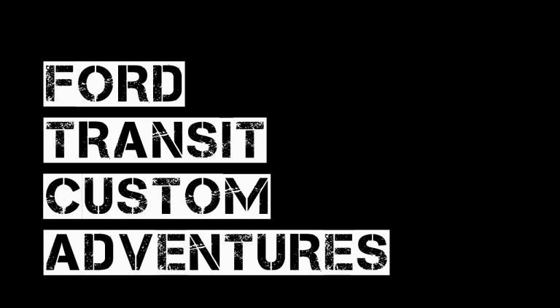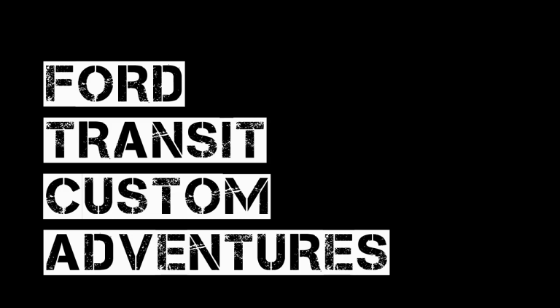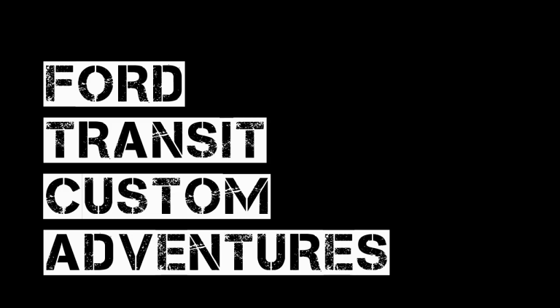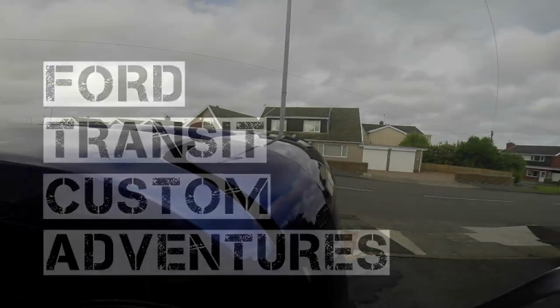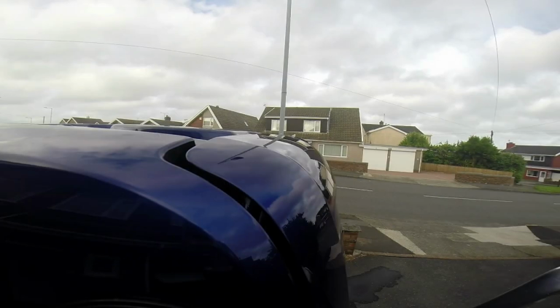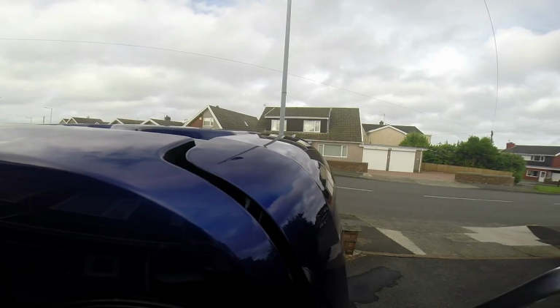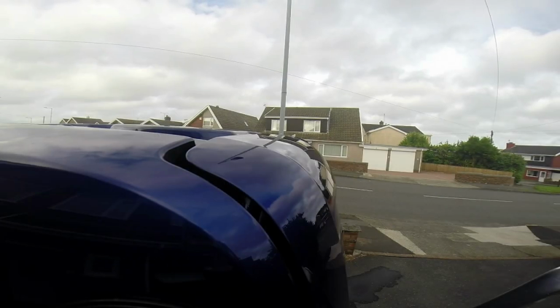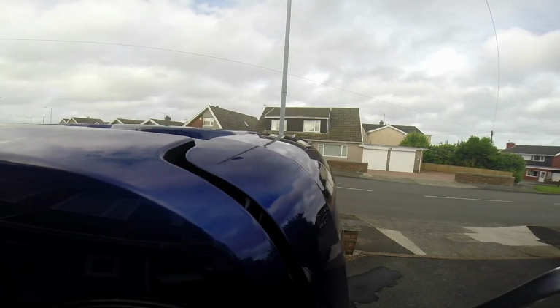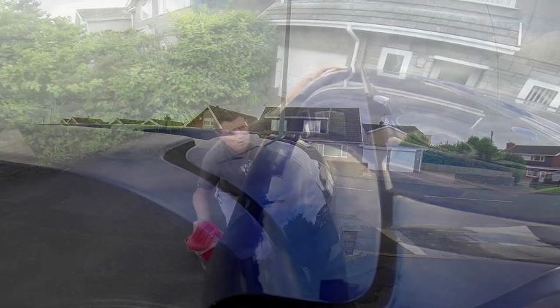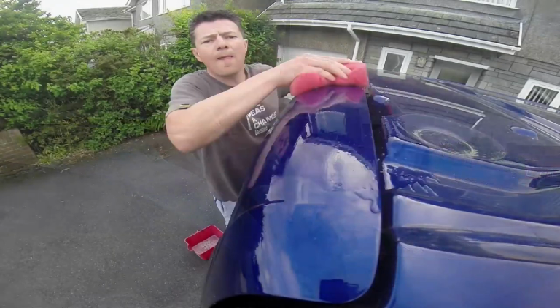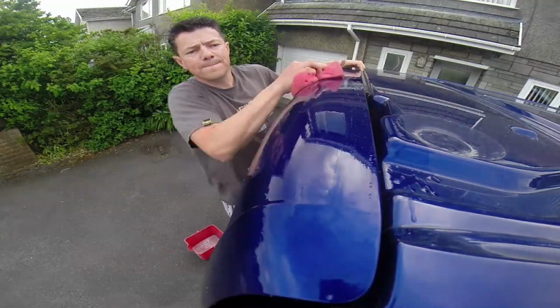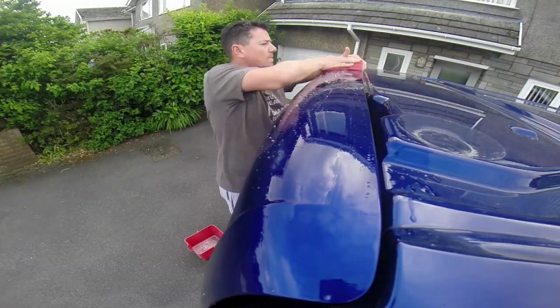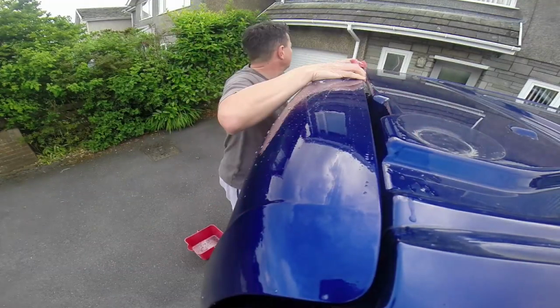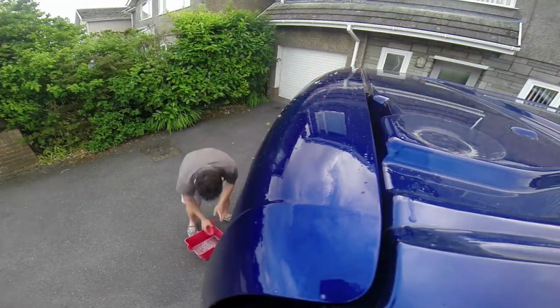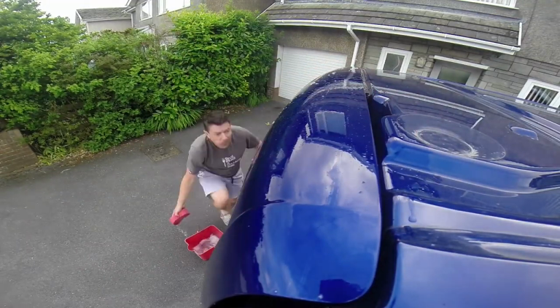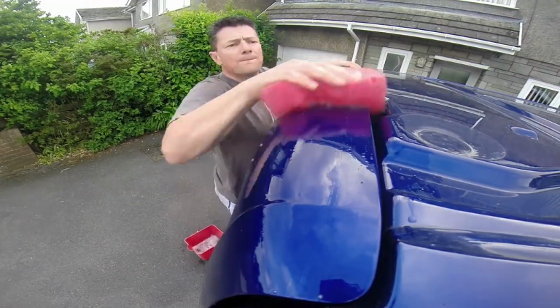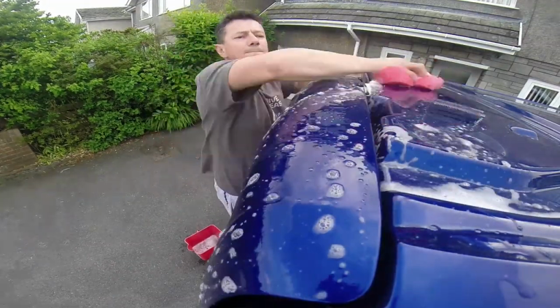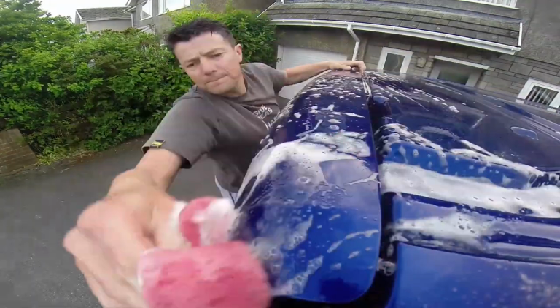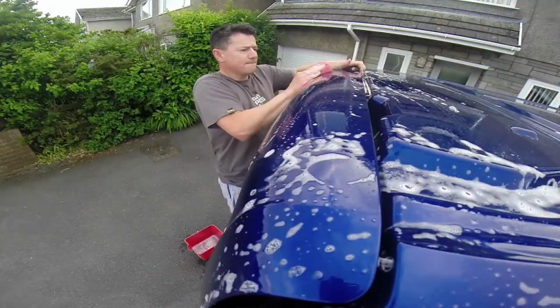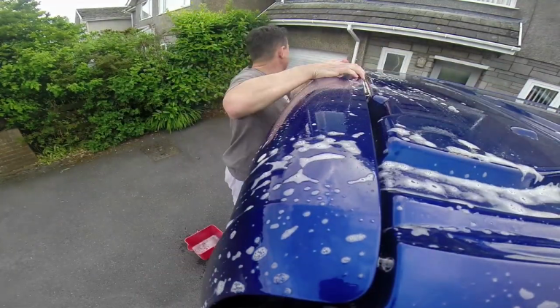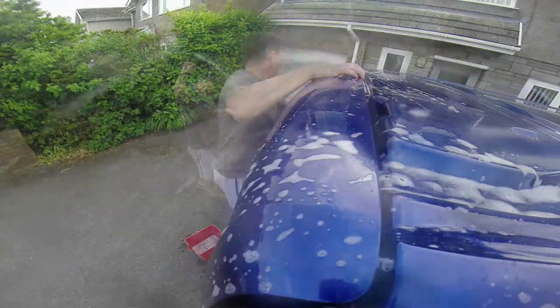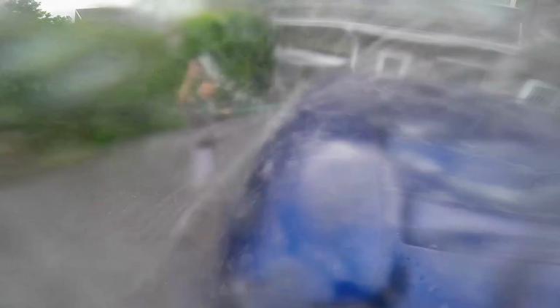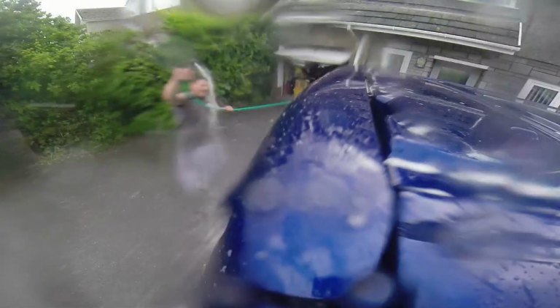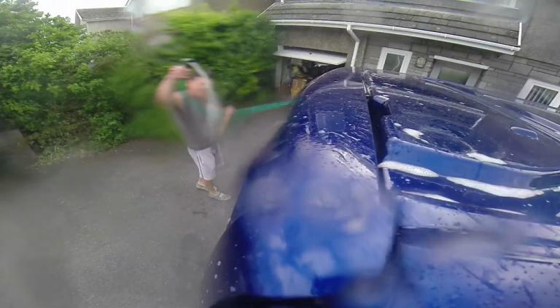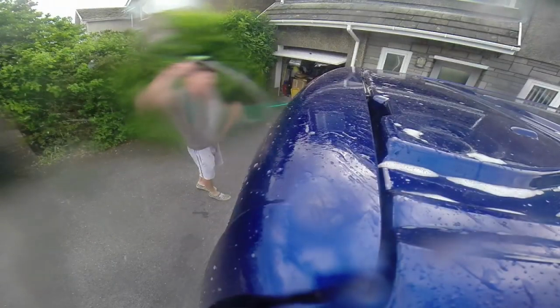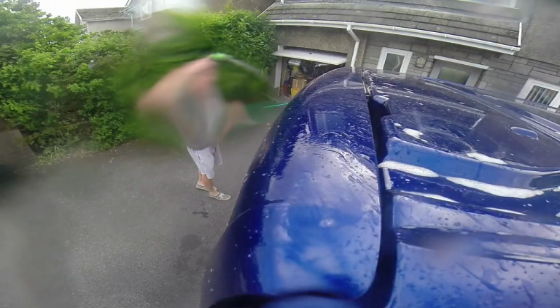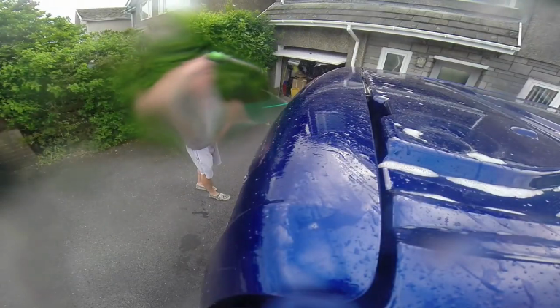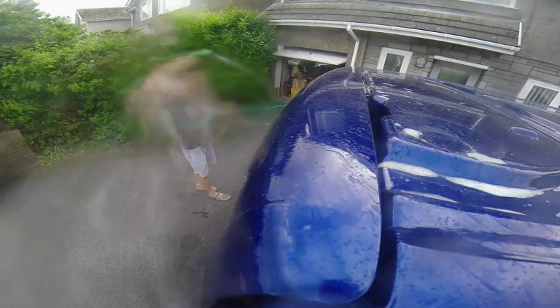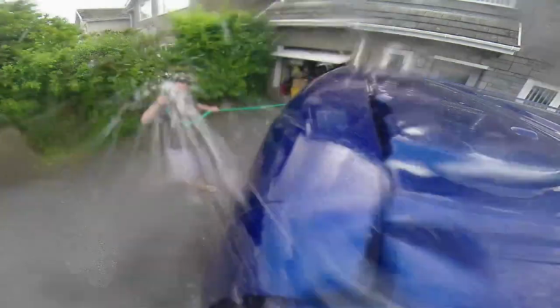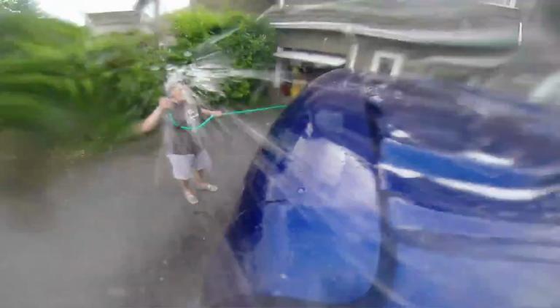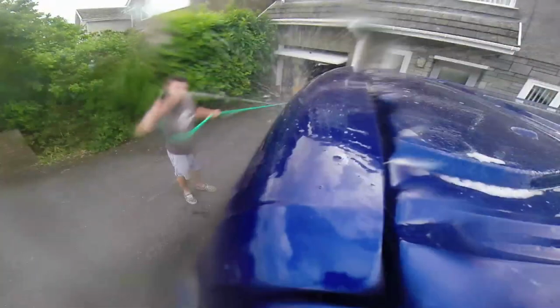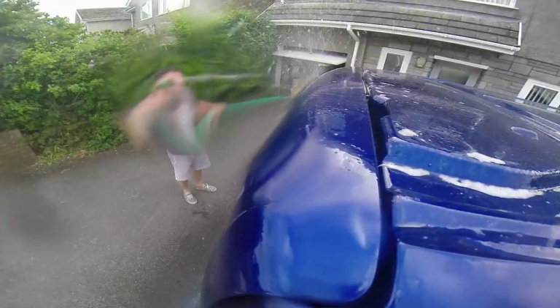Today's video is to fit a twin door spoiler to my Ford Transit Custom. I've bought this from tradevanaccessories.co.uk and it was ready painted. I've never done this before, so here goes.